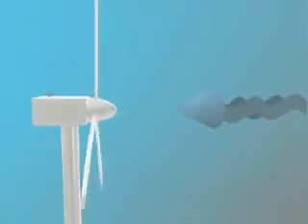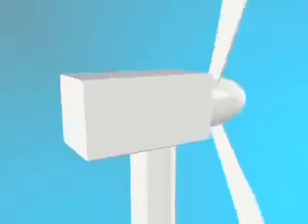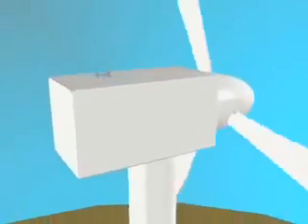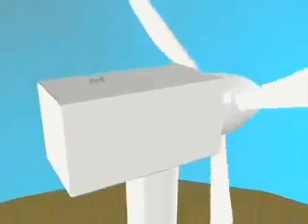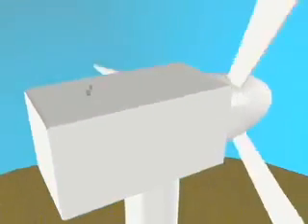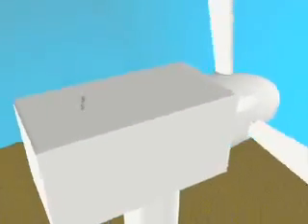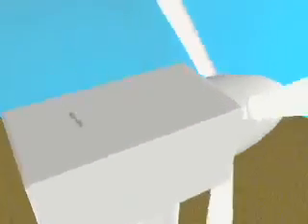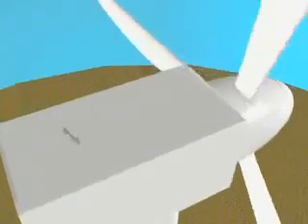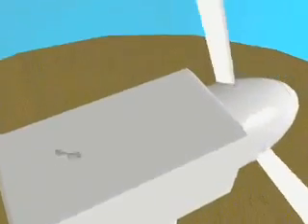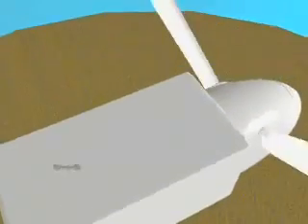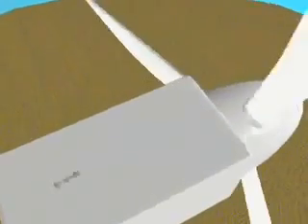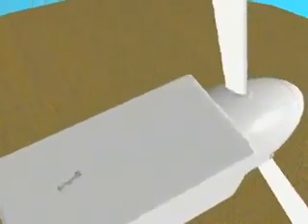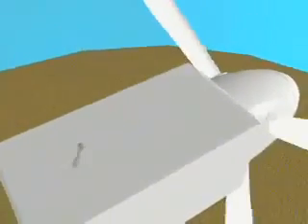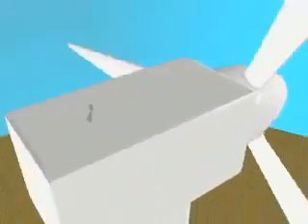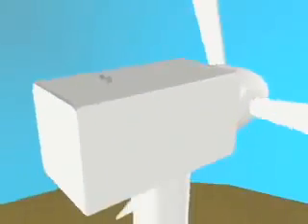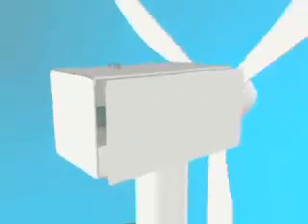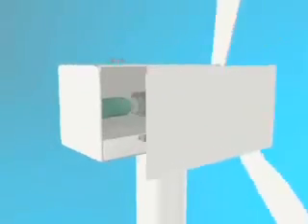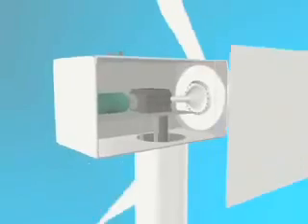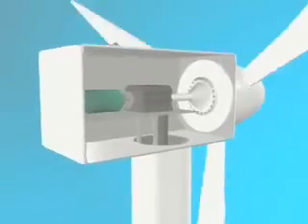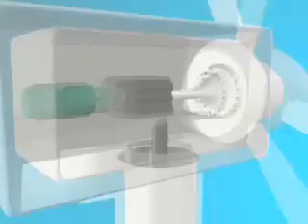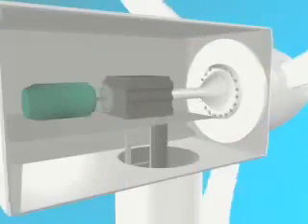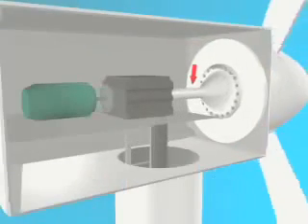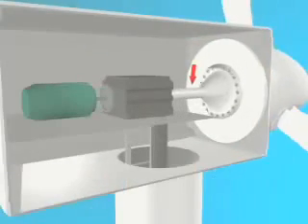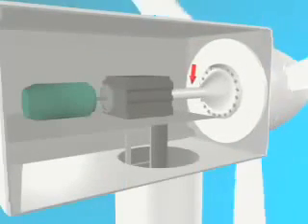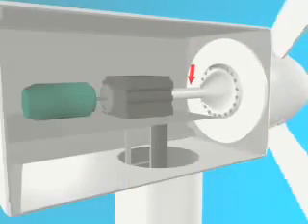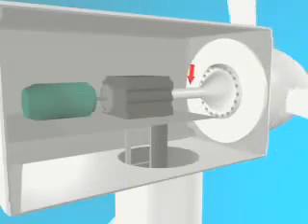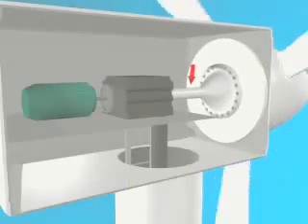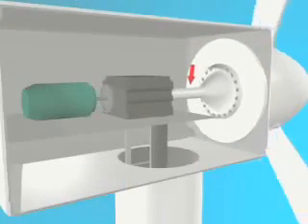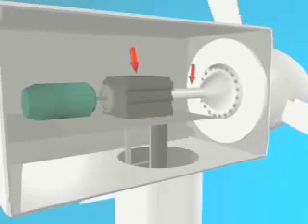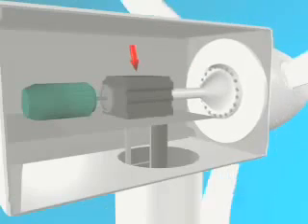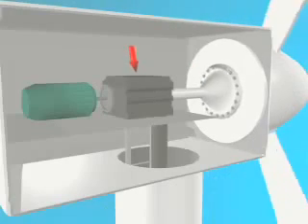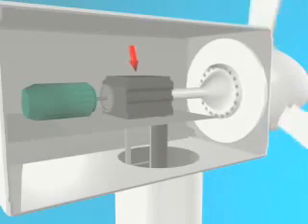The energy in the wind, called kinetic energy, turns the turbine blades around the rotor, creating mechanical energy. The rotor connects to the main shaft, which turns inside the generator housing. Here a magnetic rotor spins inside loops of copper wire.